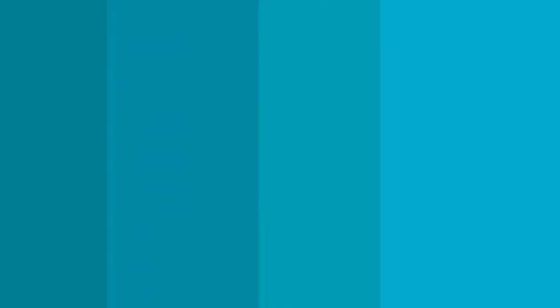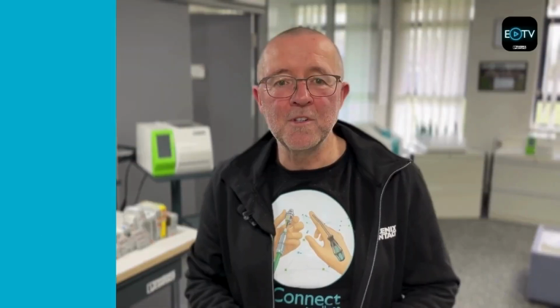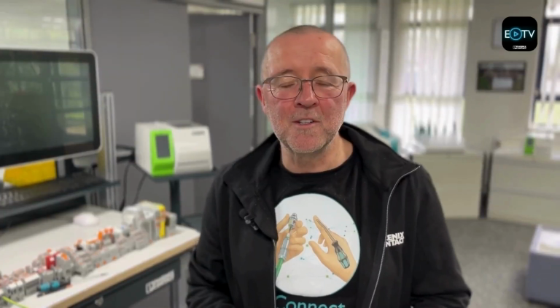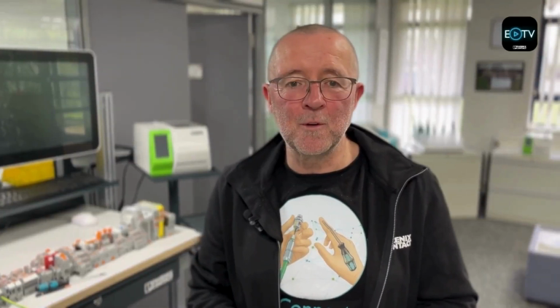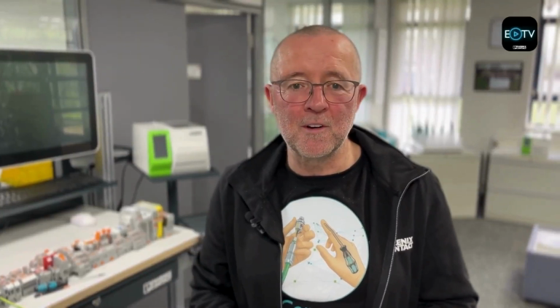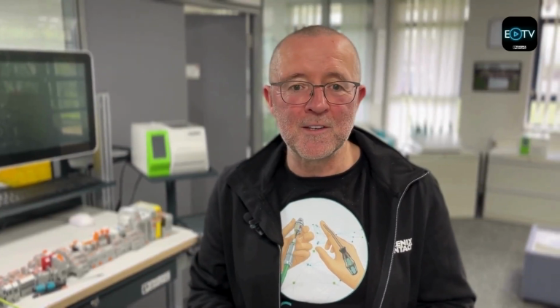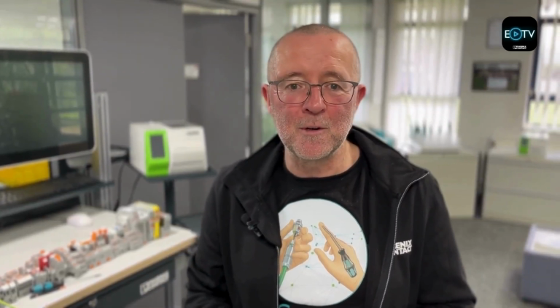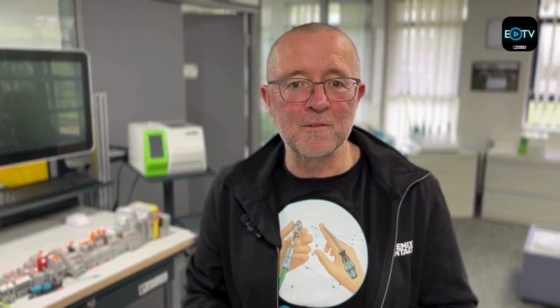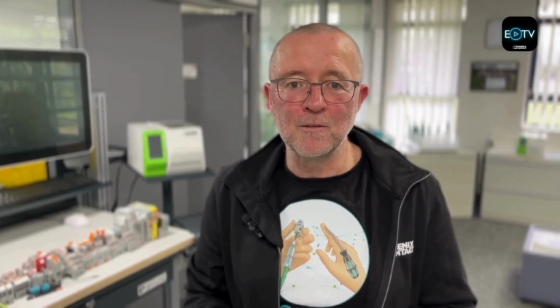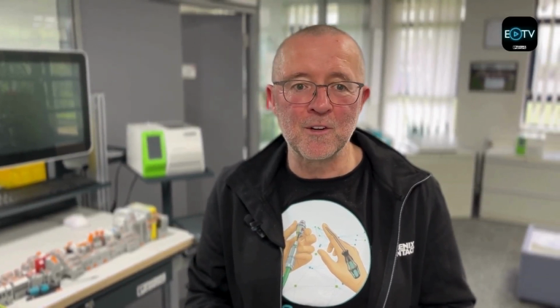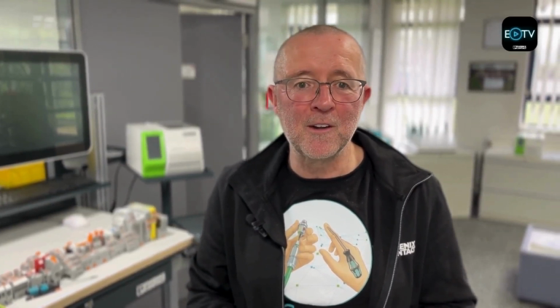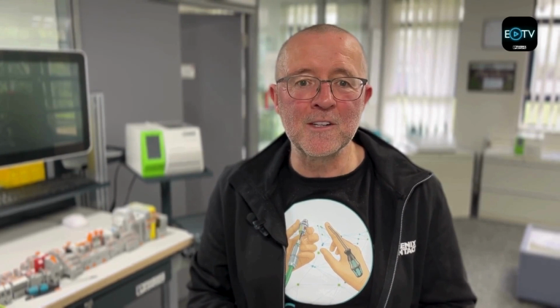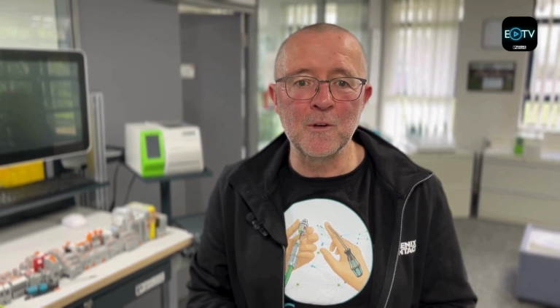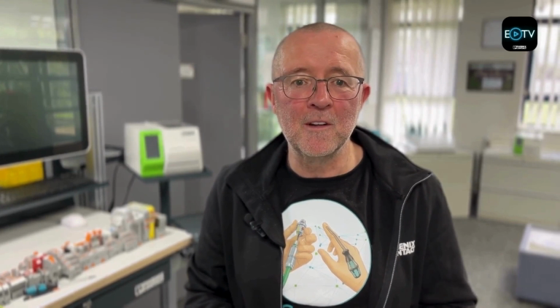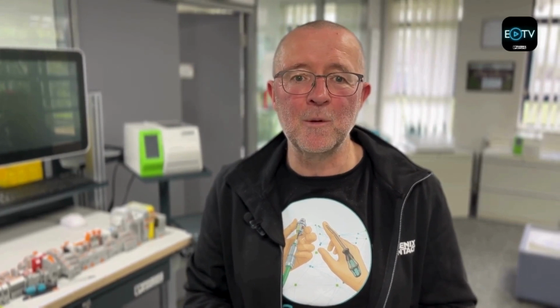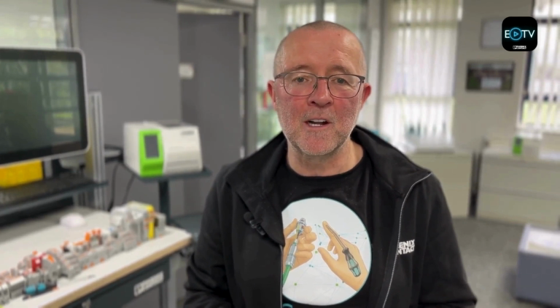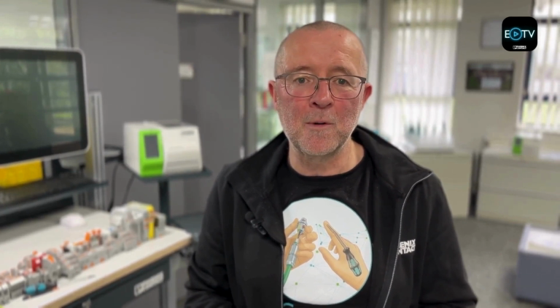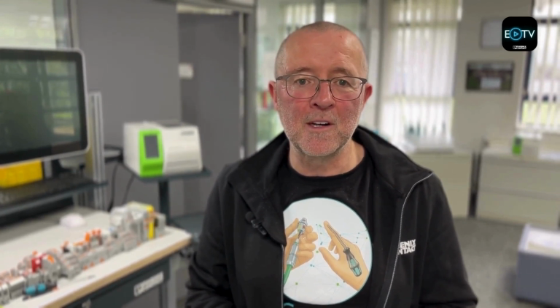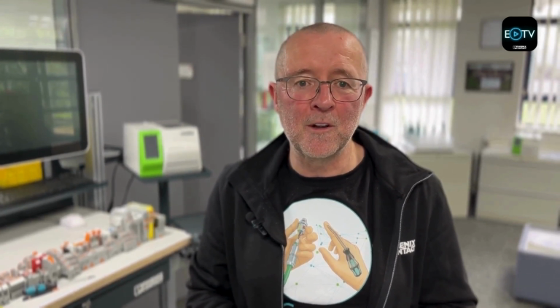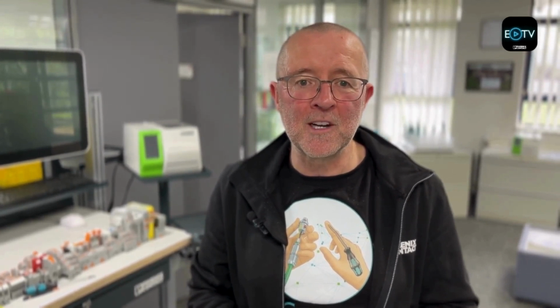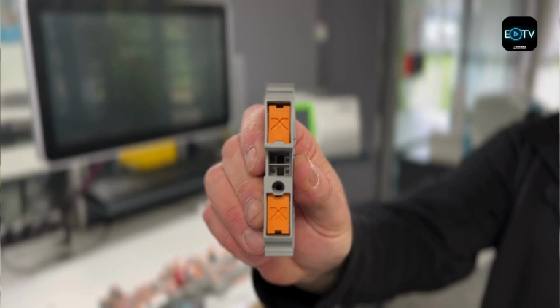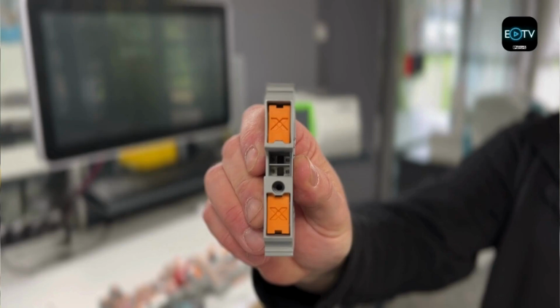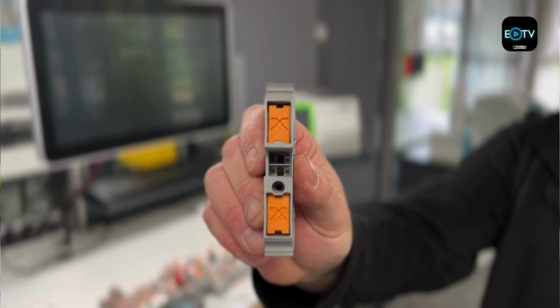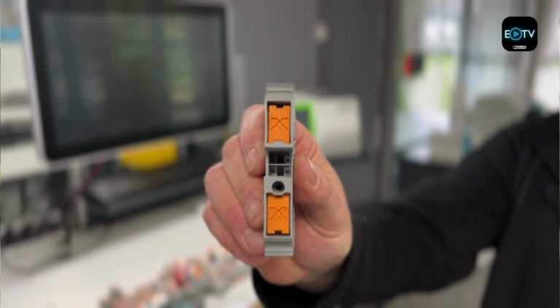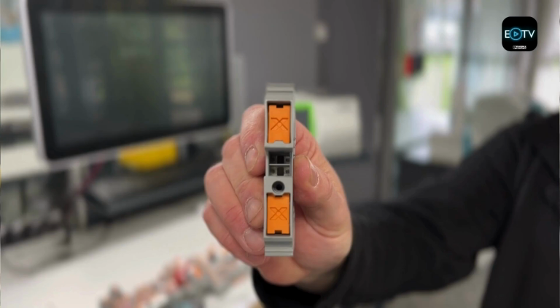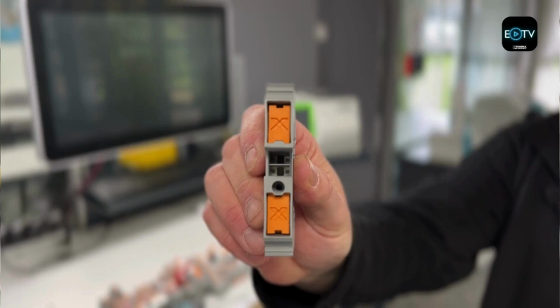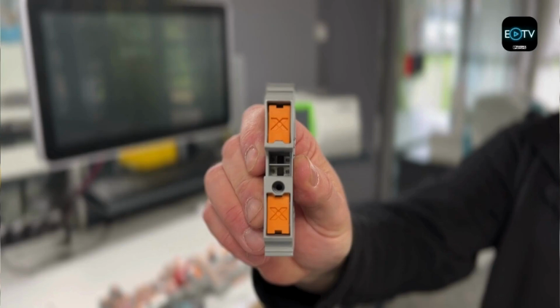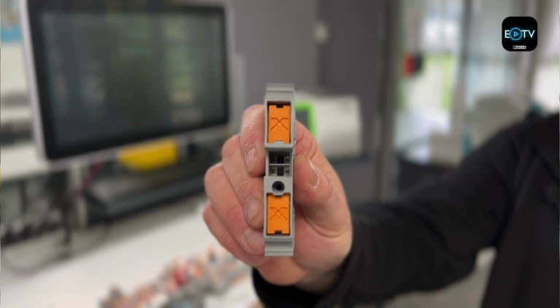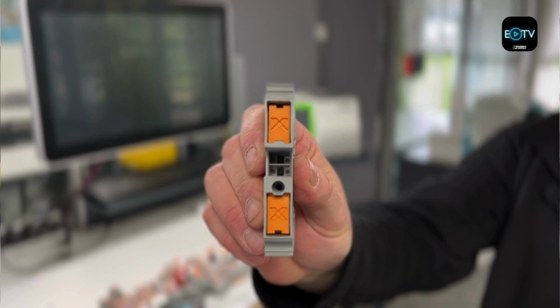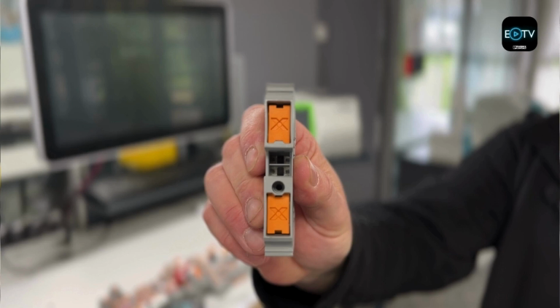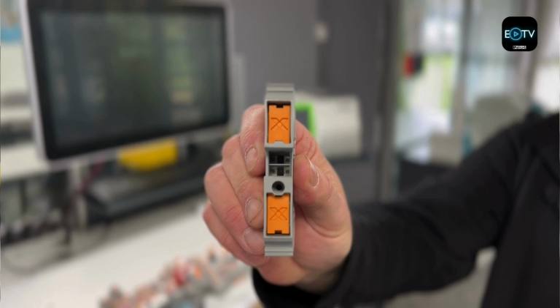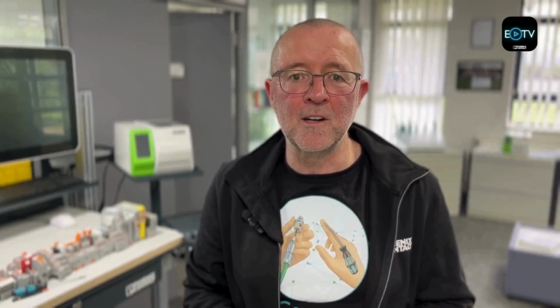PushX terminals are a grey terminal — they look just like any other grey terminal. The easy way to tell them apart is by the orange actuator on the top. It's got a big X there, so it's really clear that you're using PushX.